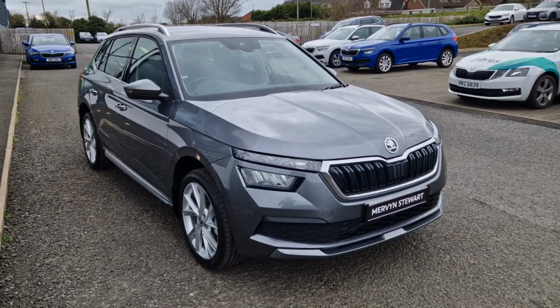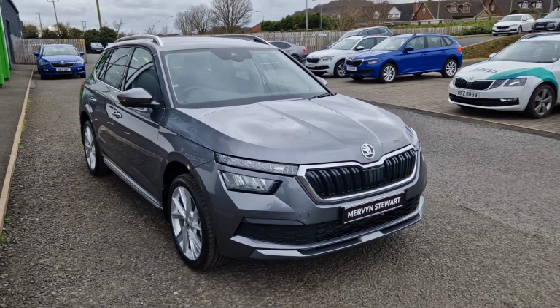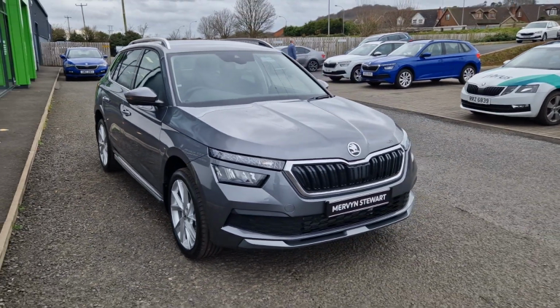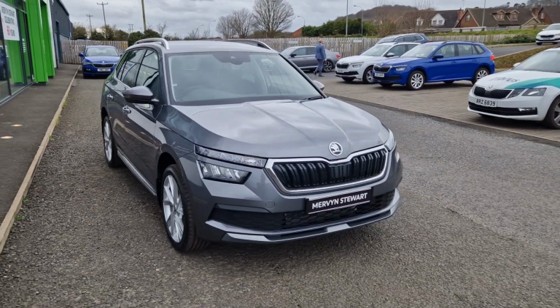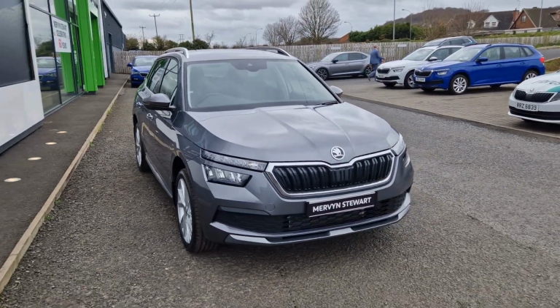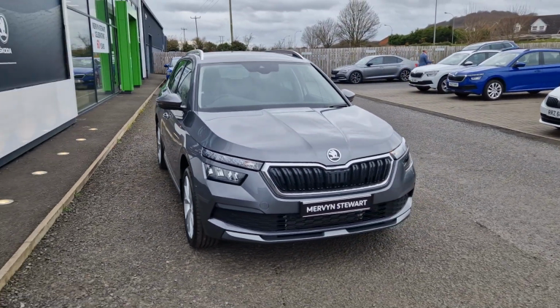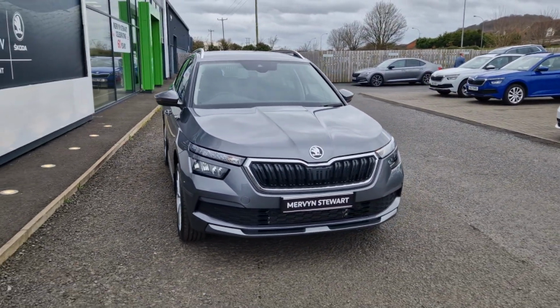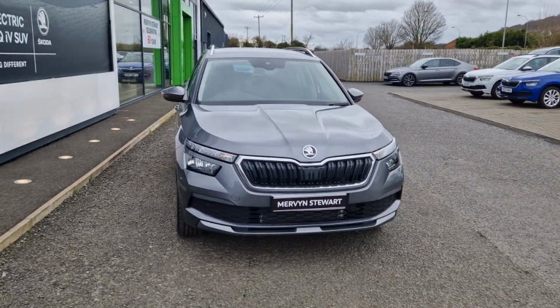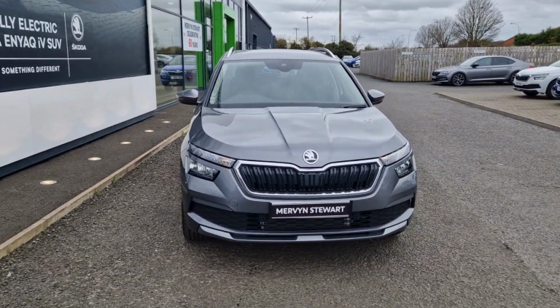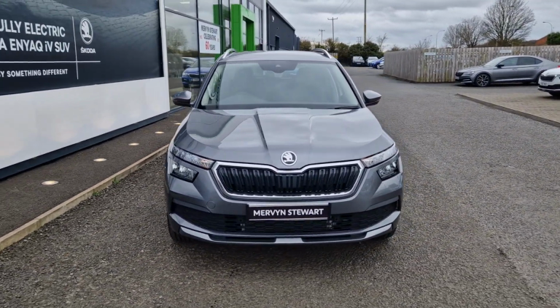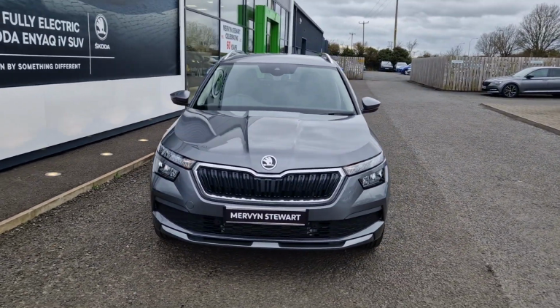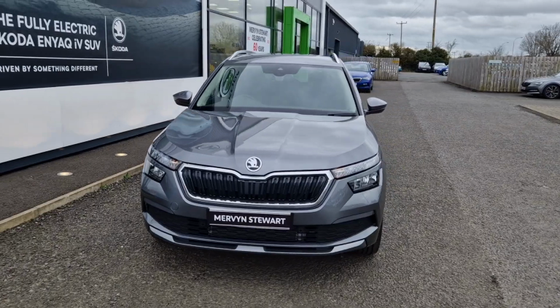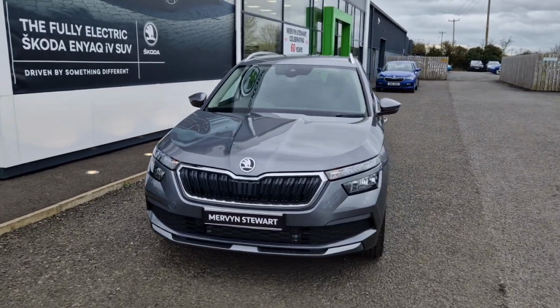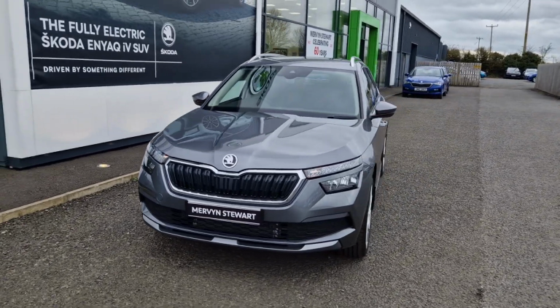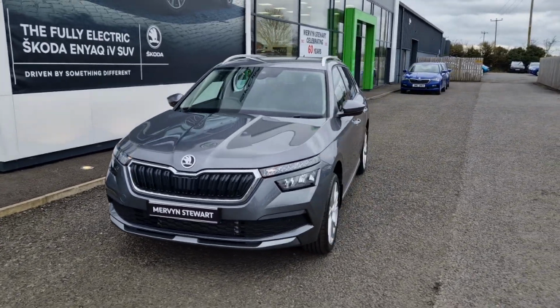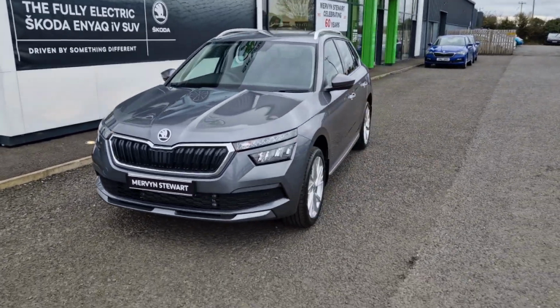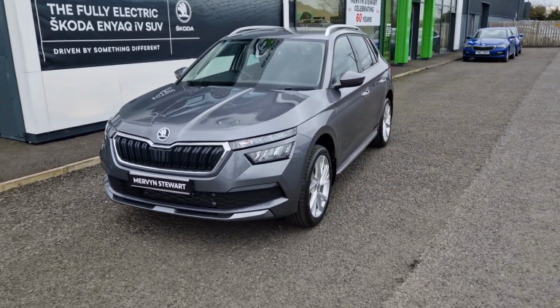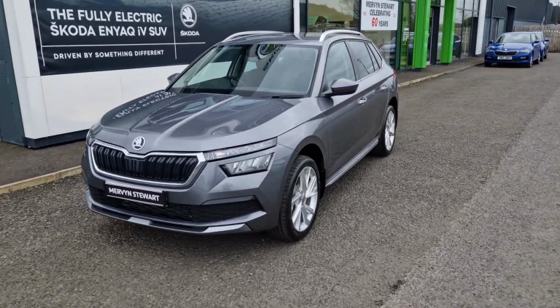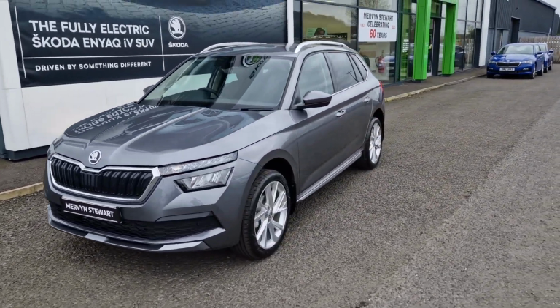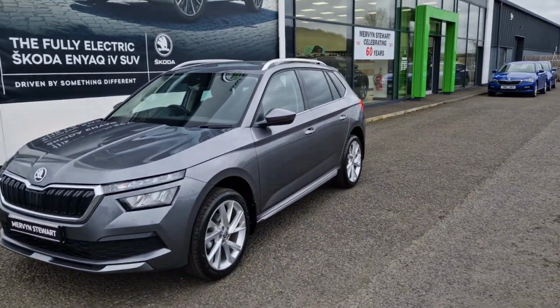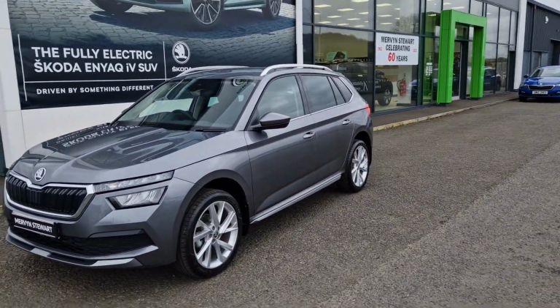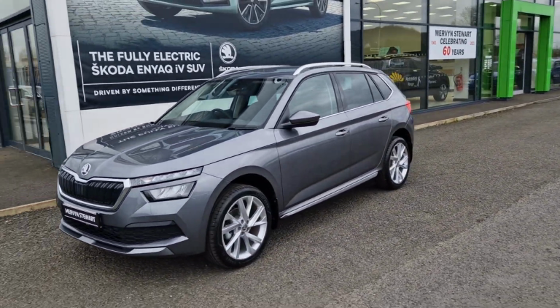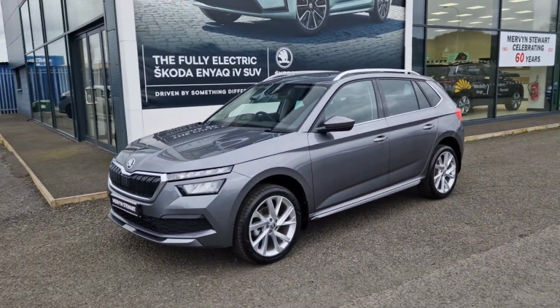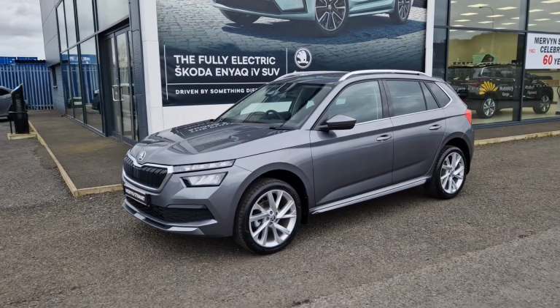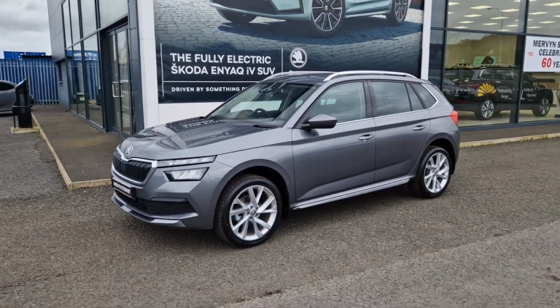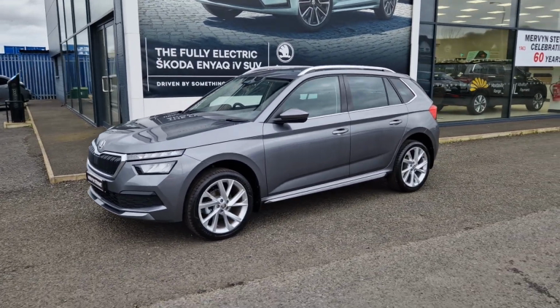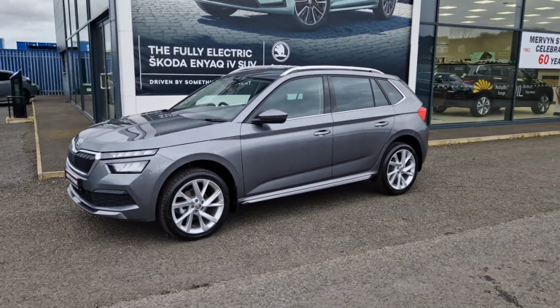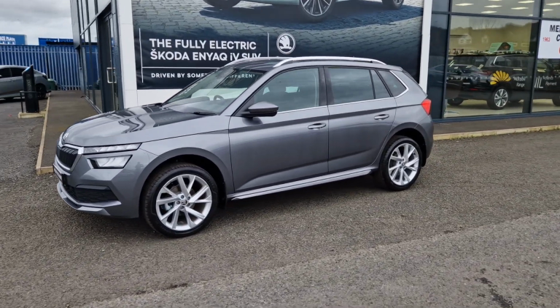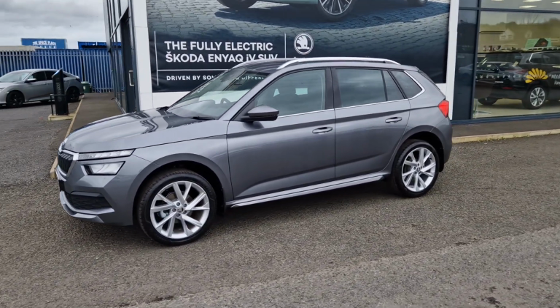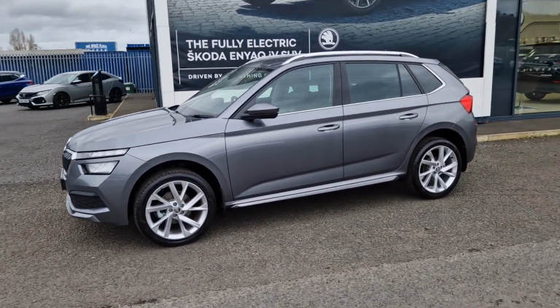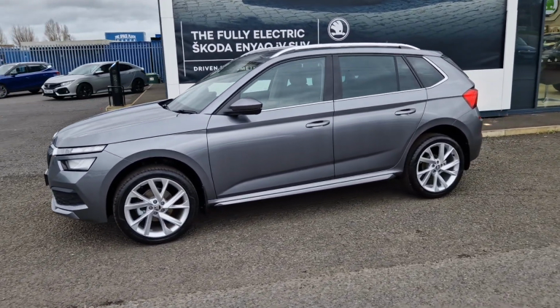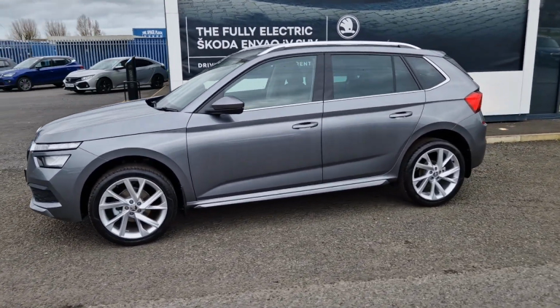Hi there folks, William at Mervenshire Skoda here, Newtownards. Here we have a 2023 Skoda Kamiq SEL, finished in graphite grey. This car is powered by the 1.0L TSI engine and also has the 7-speed DSG gearbox.